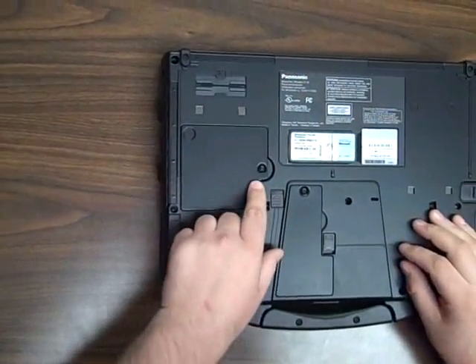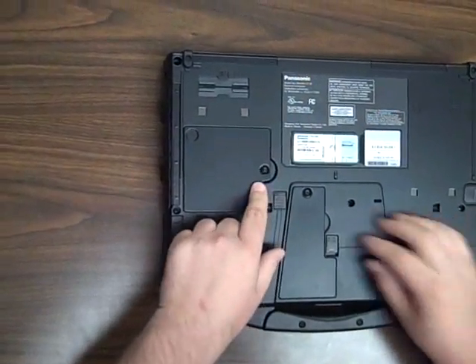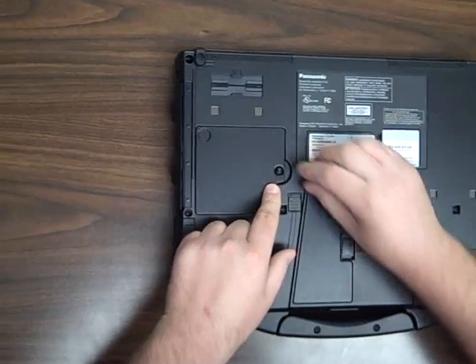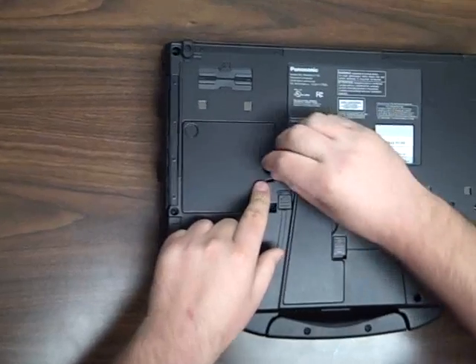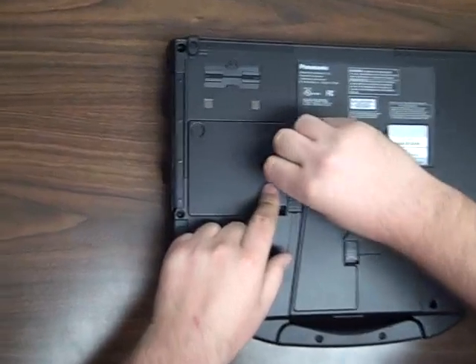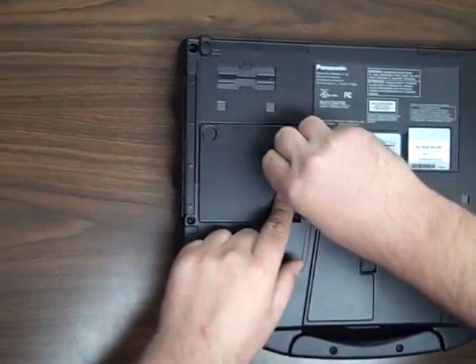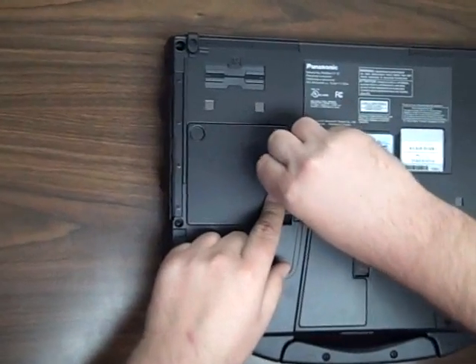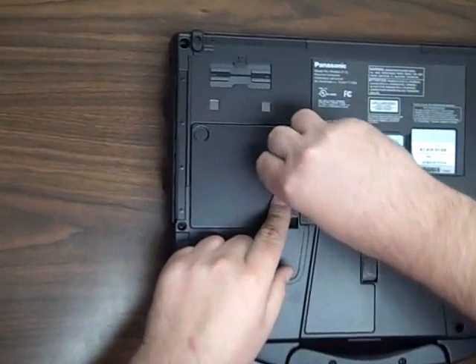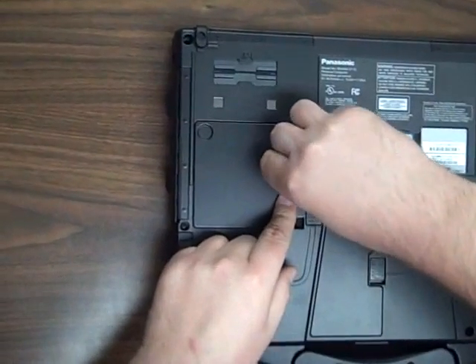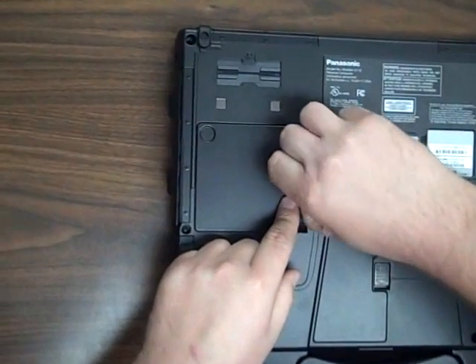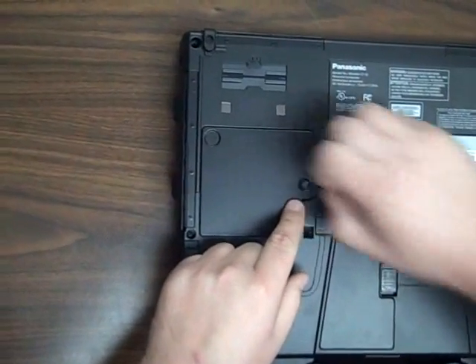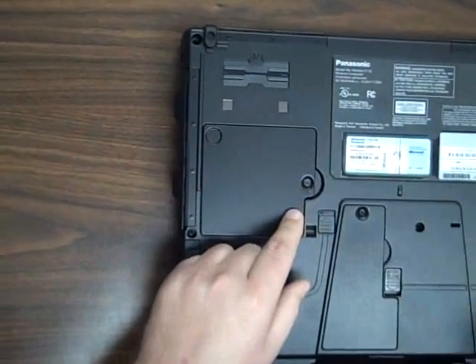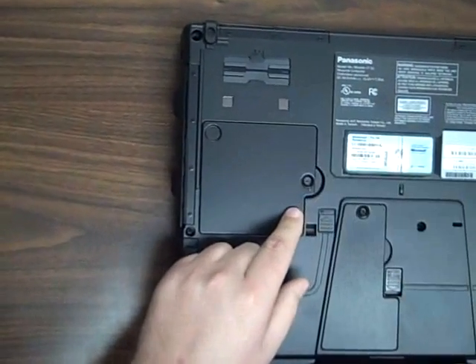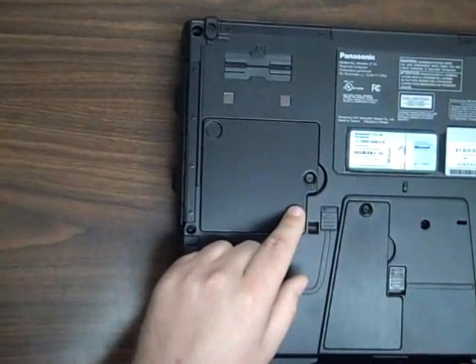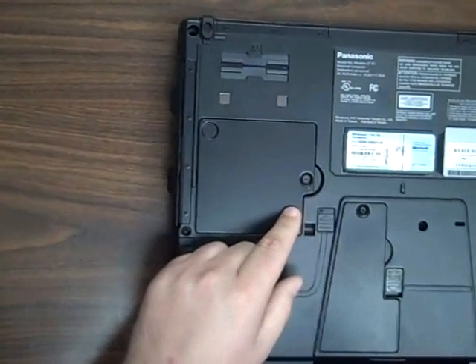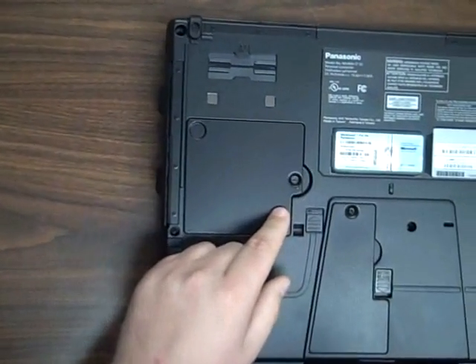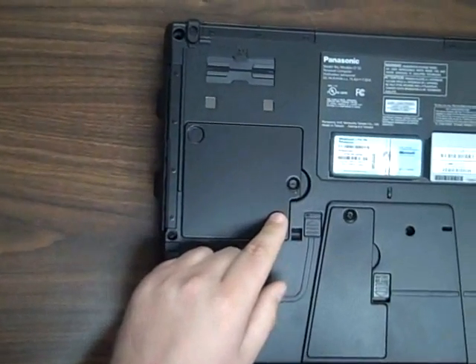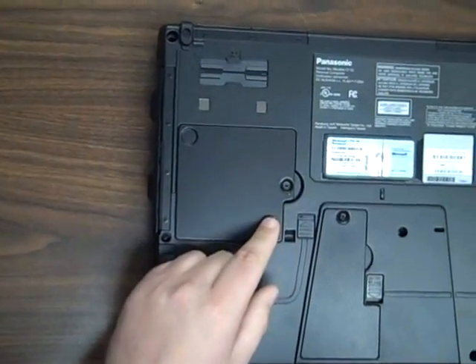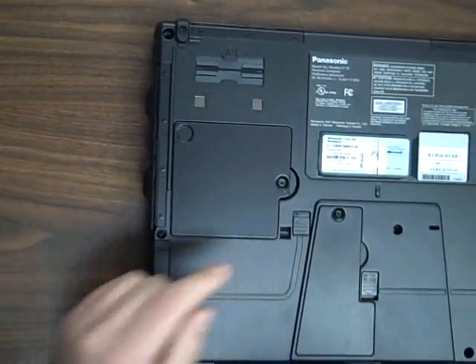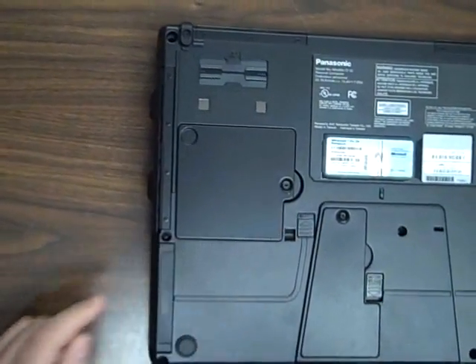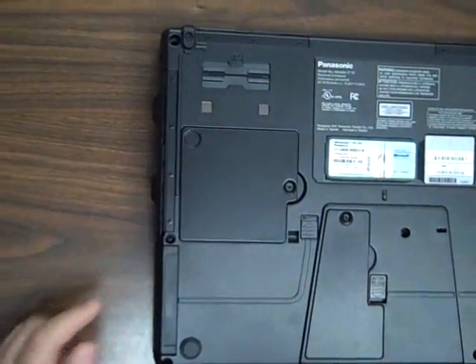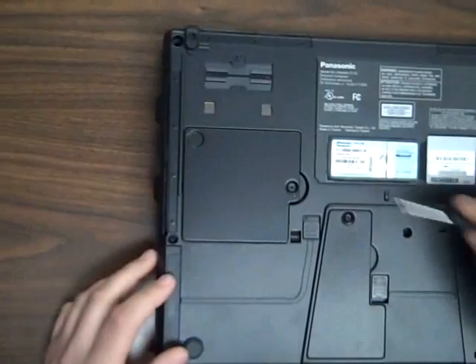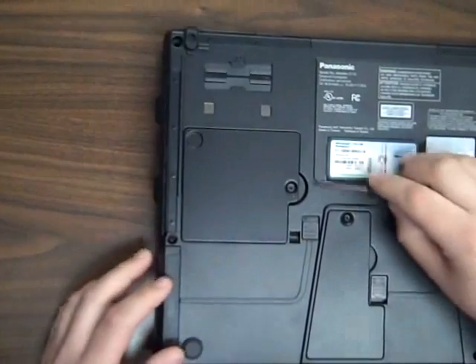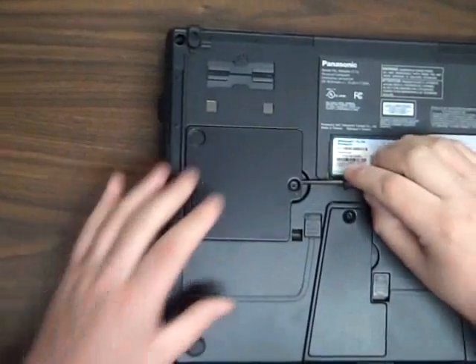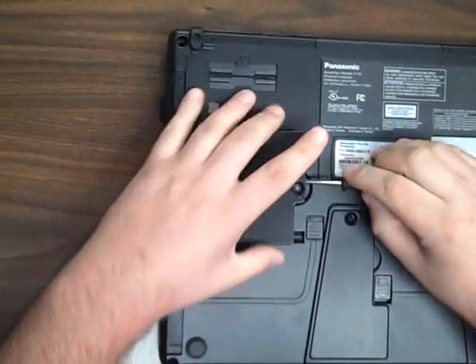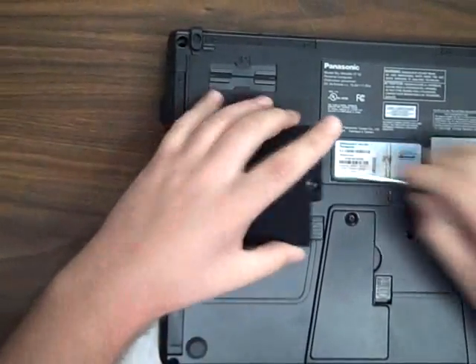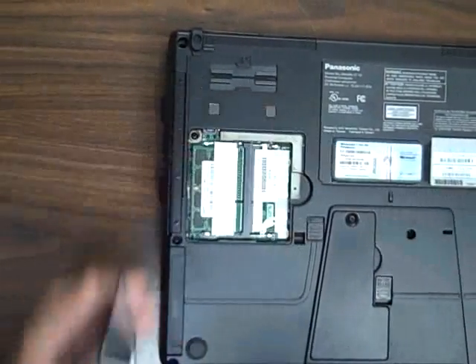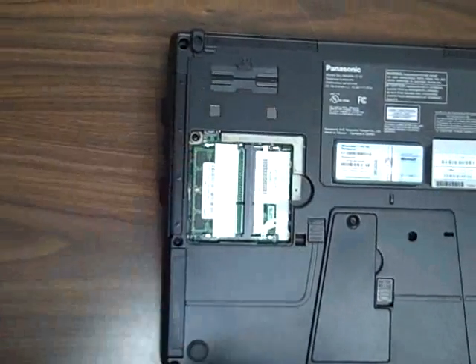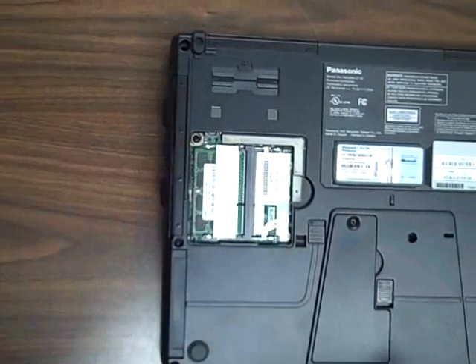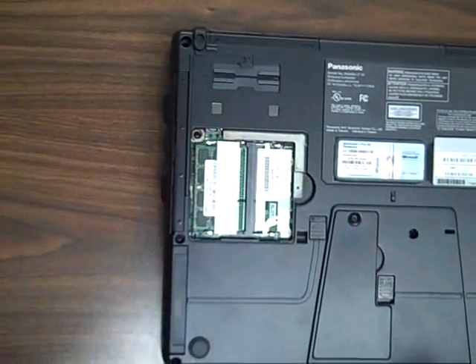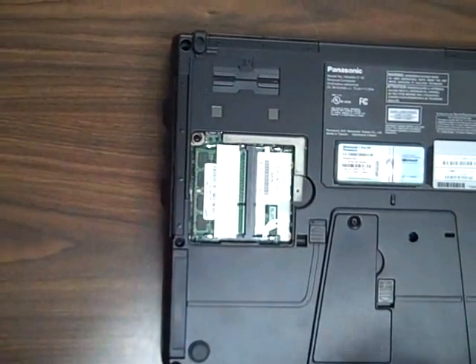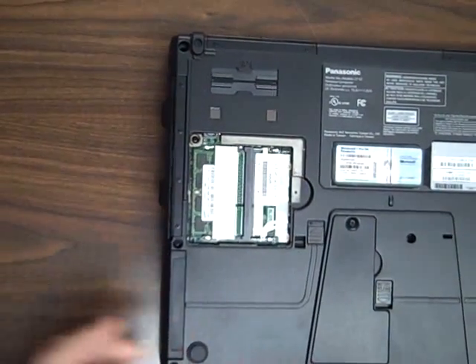Start by taking out the one screw that holds the extra memory door closed. Open the memory door.